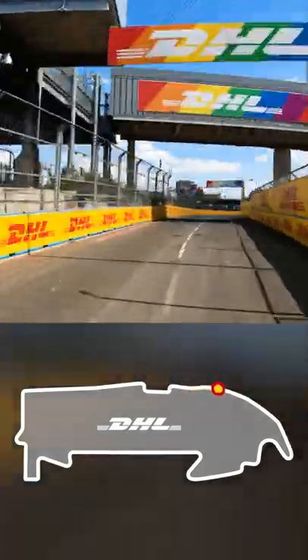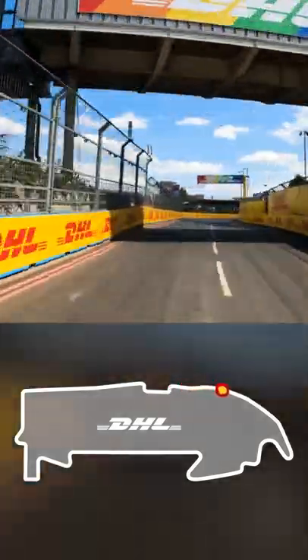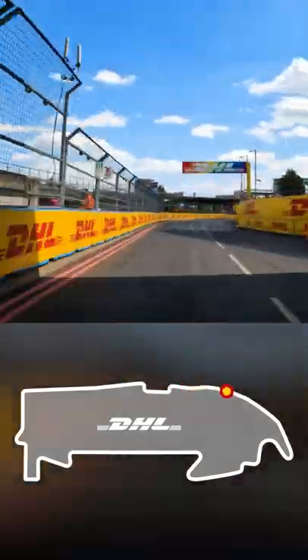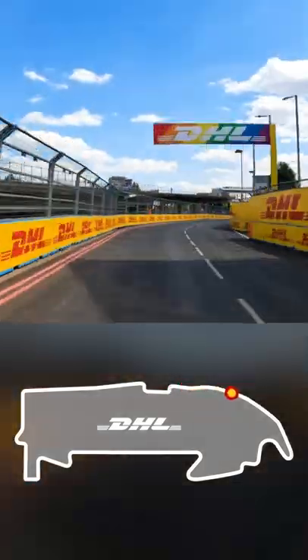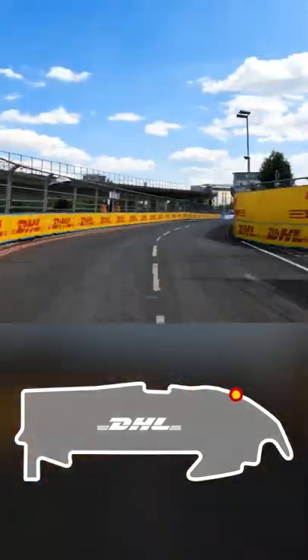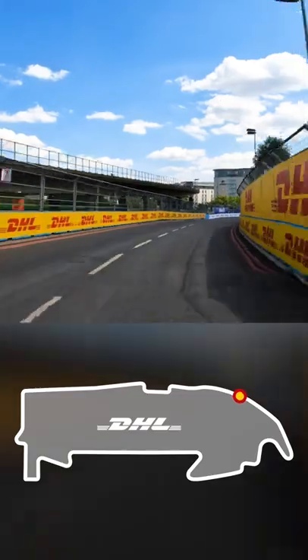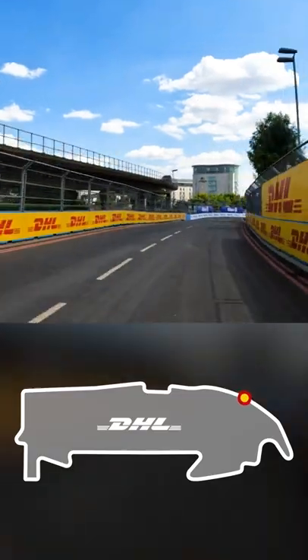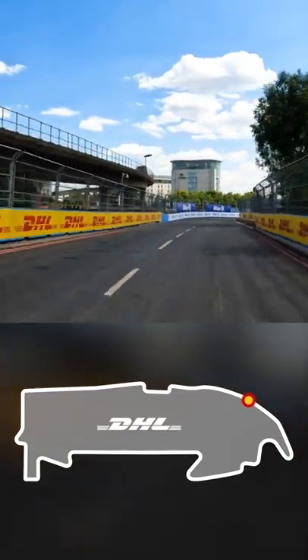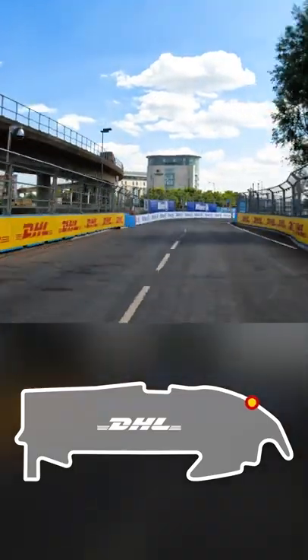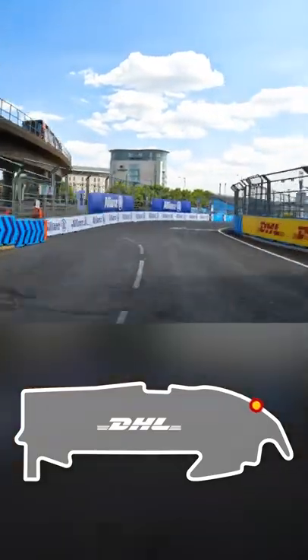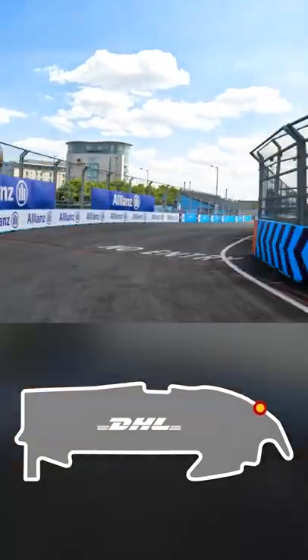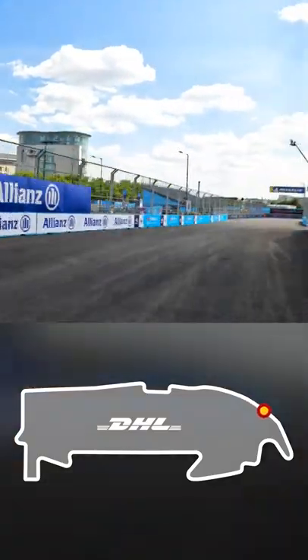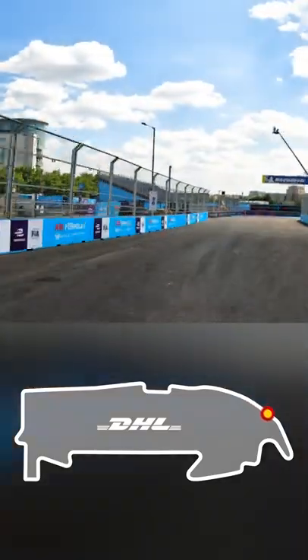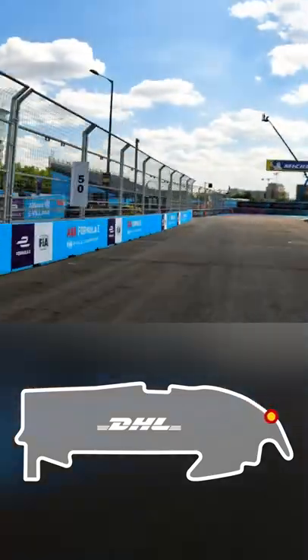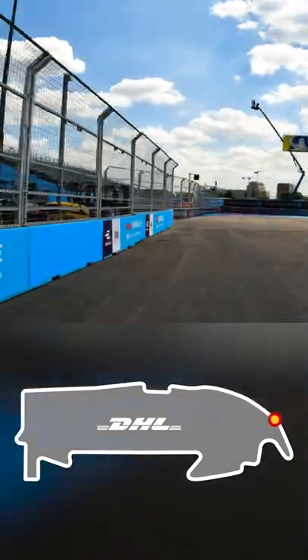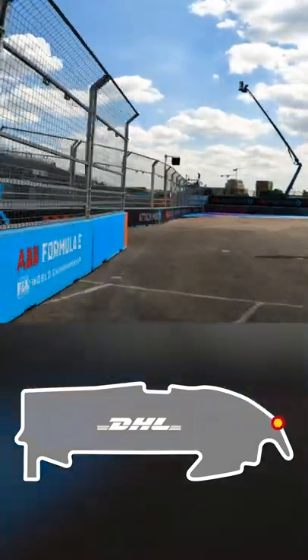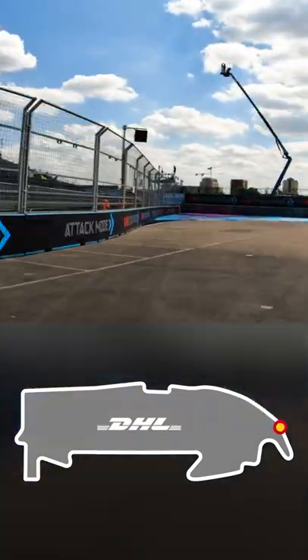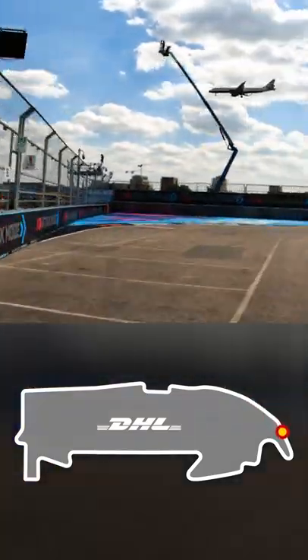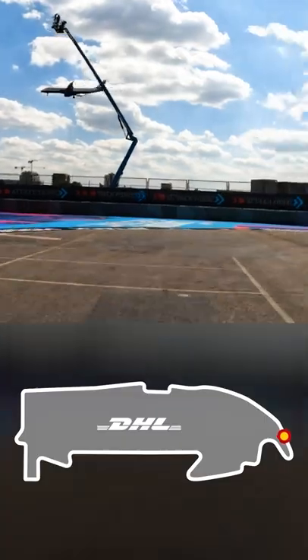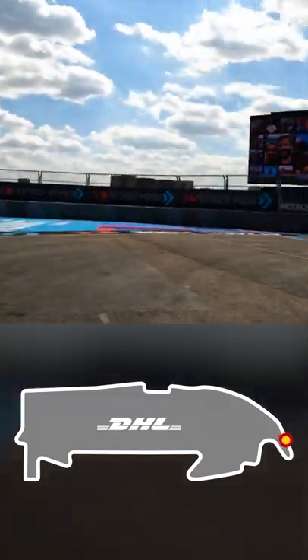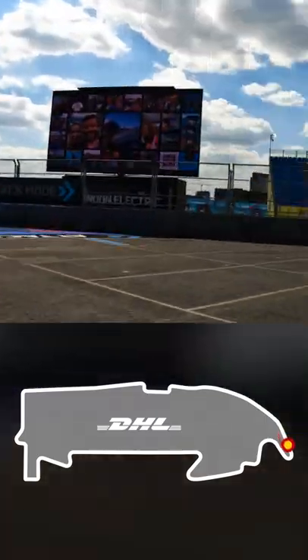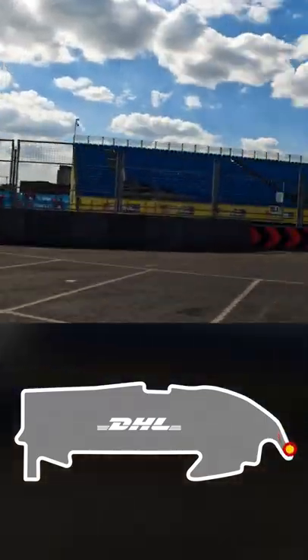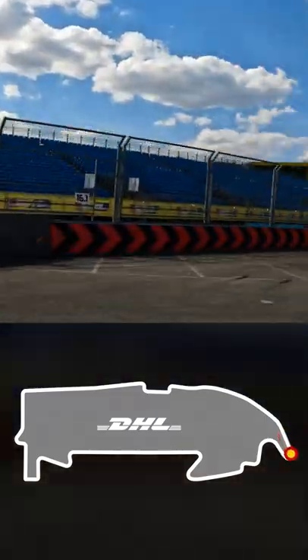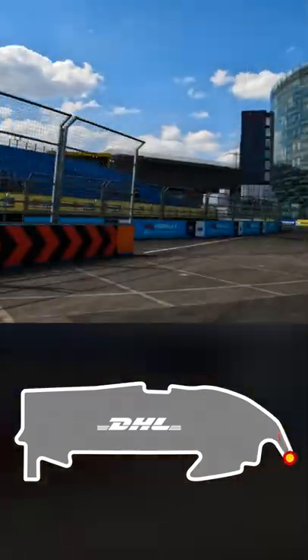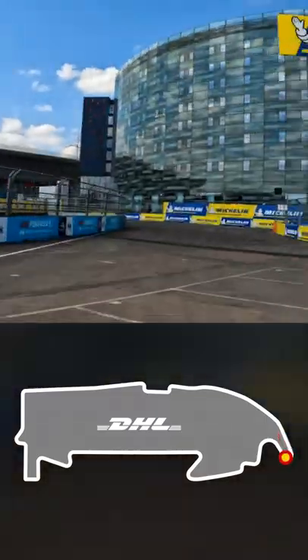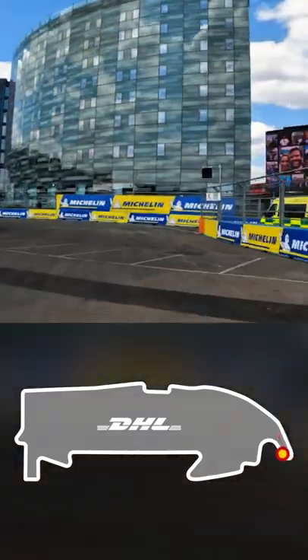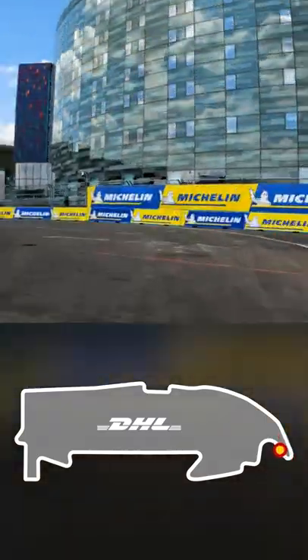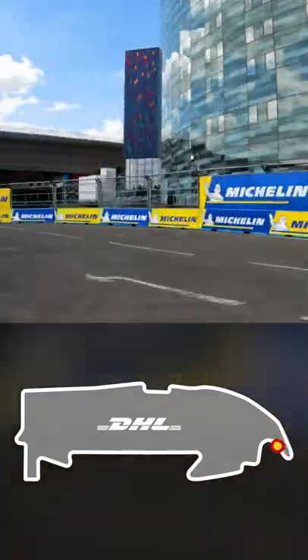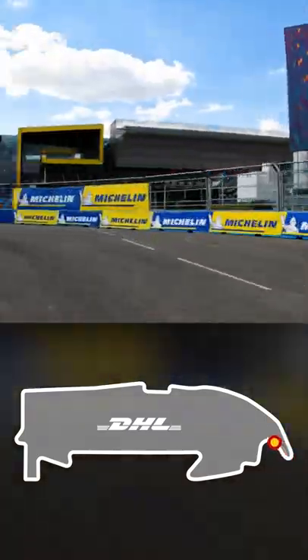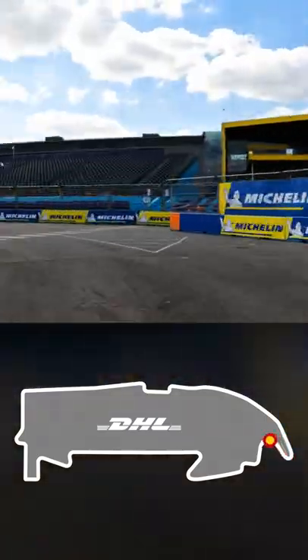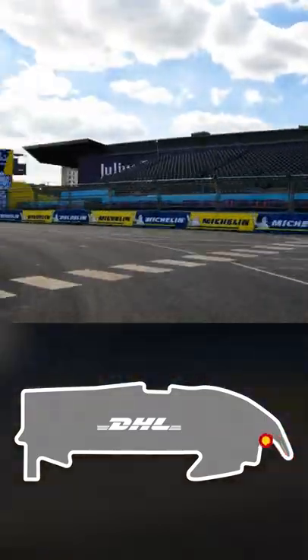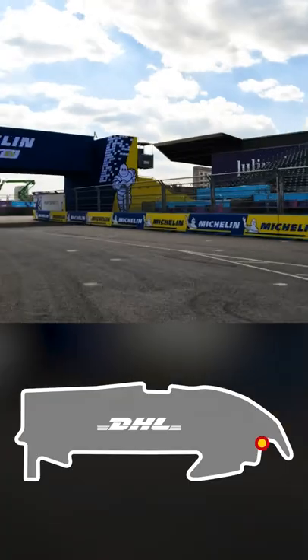After this long right-hand curve at Turns 14 and 15, we come into the hairpin right-hander at Turn 16. Attack mode is here on the outside, on the left-hand side, and that is where we're going to be seeing most of the action this weekend.